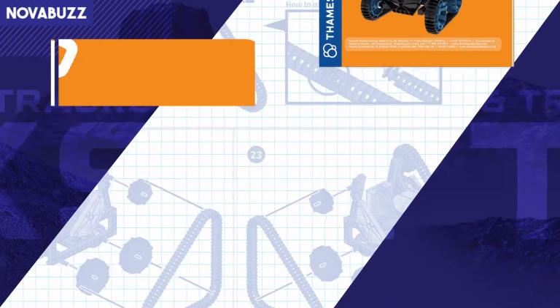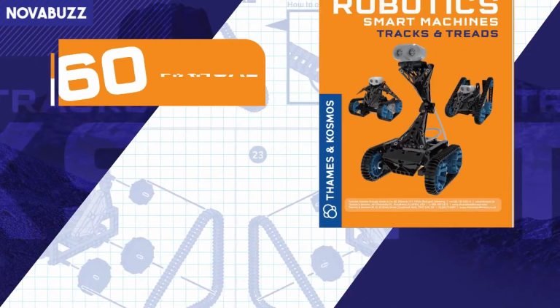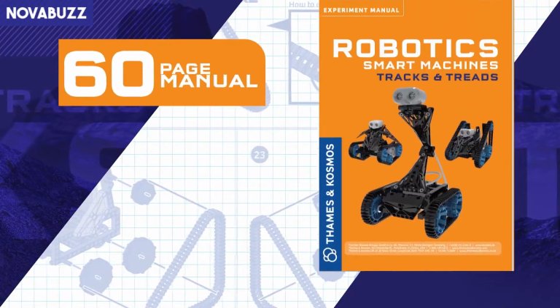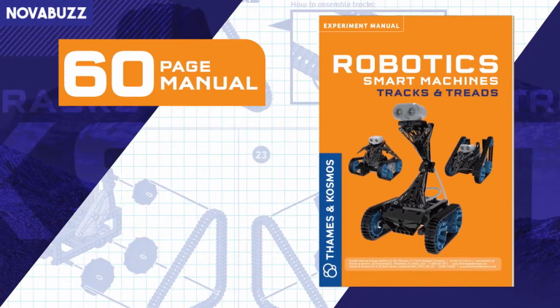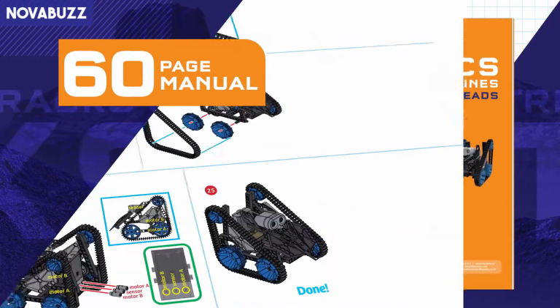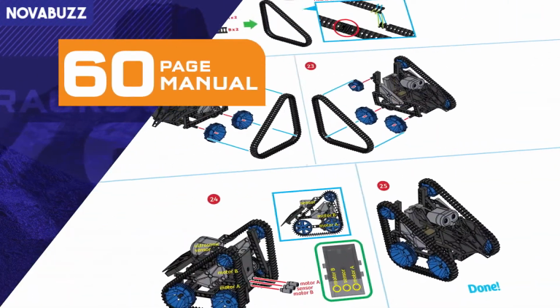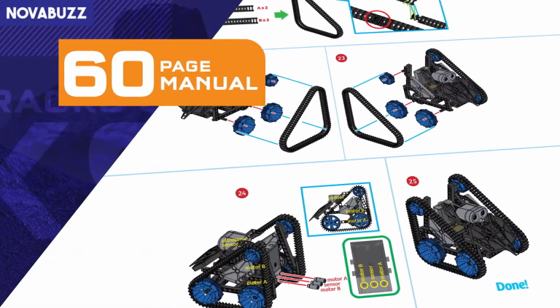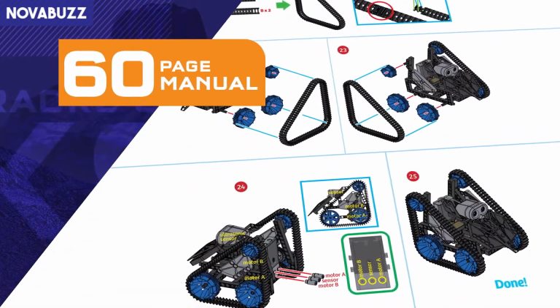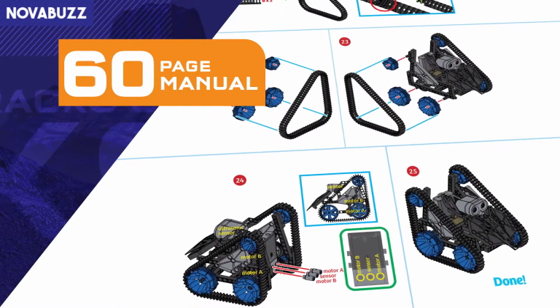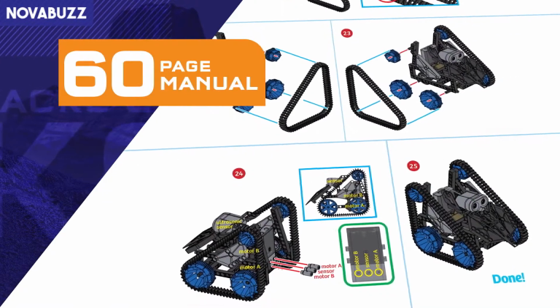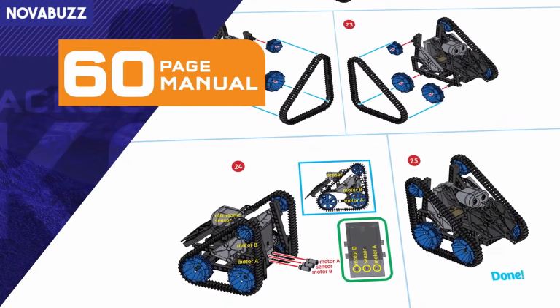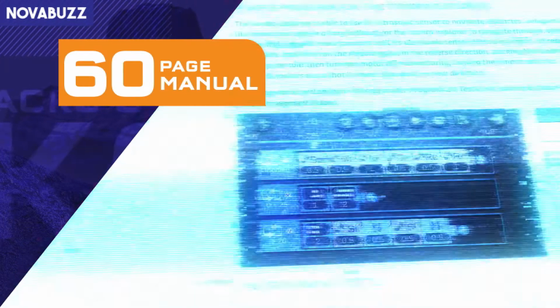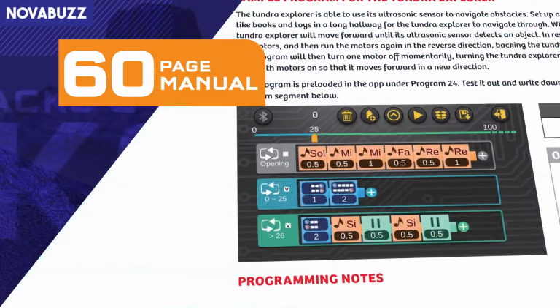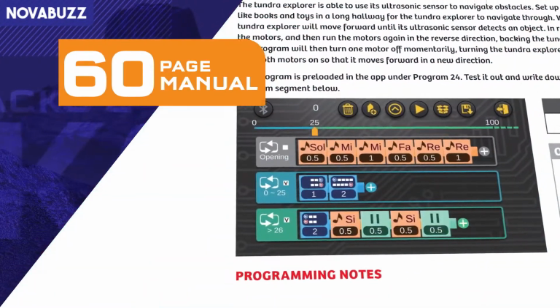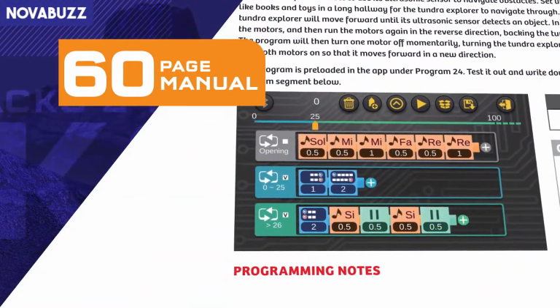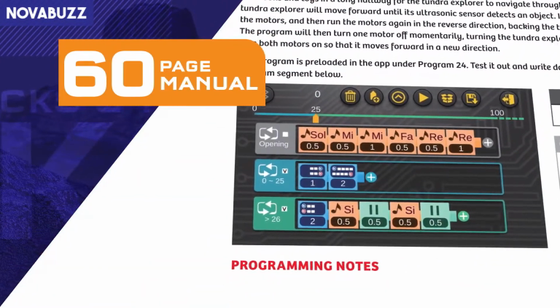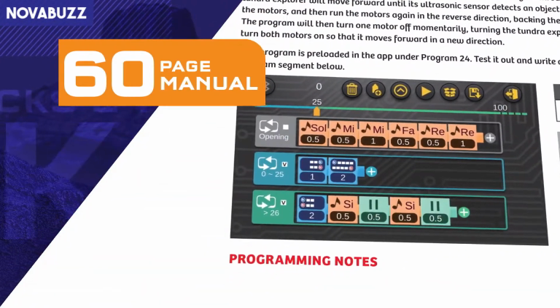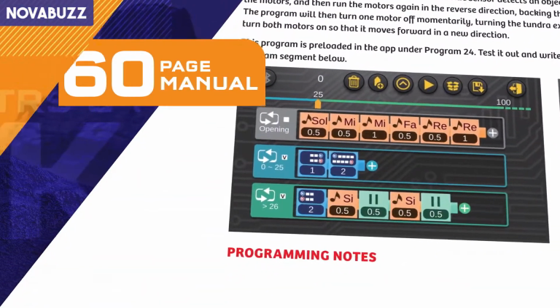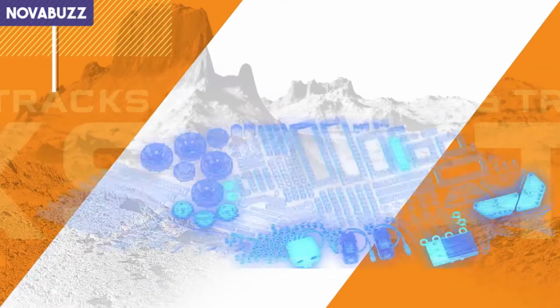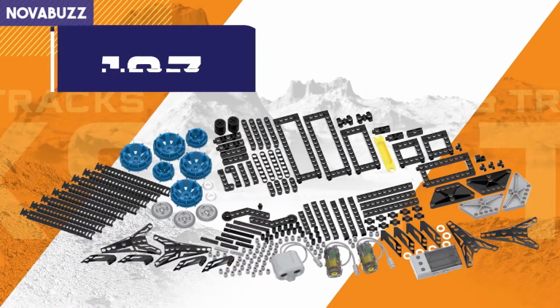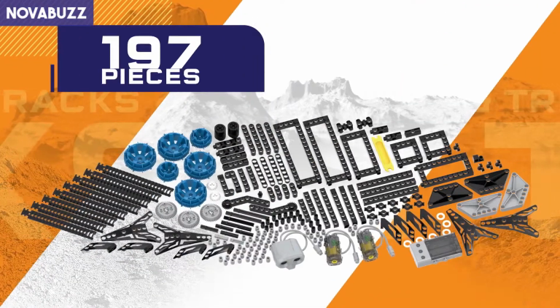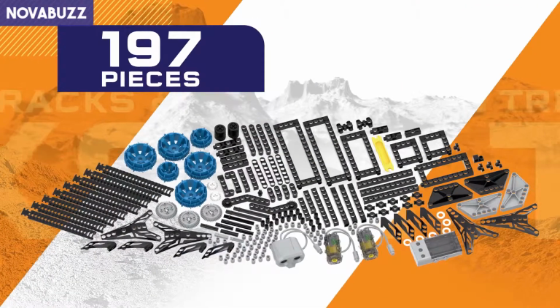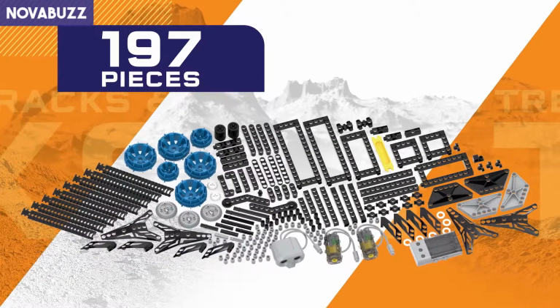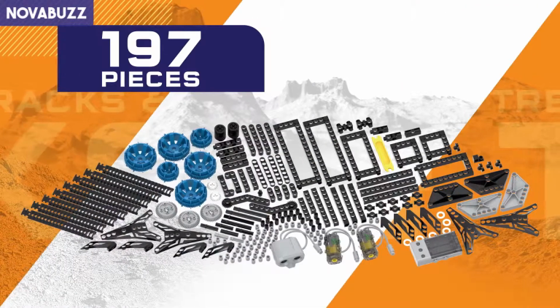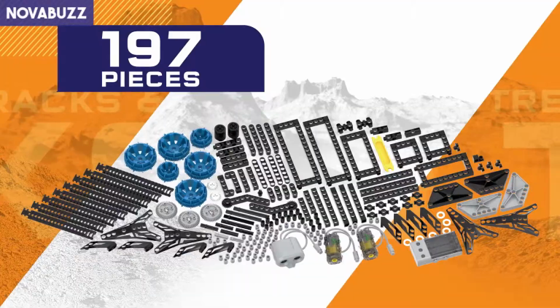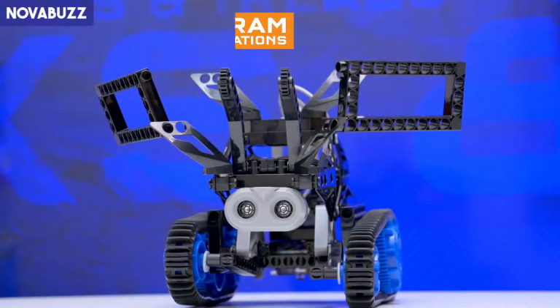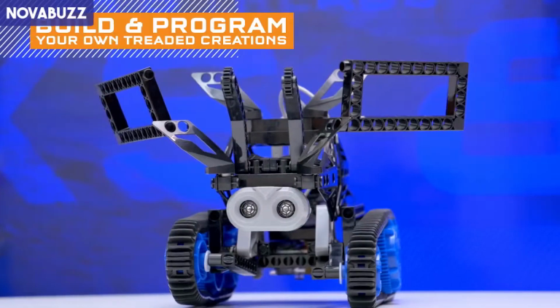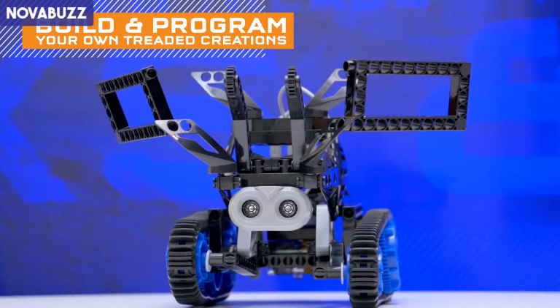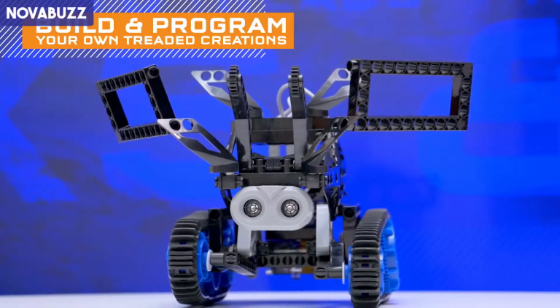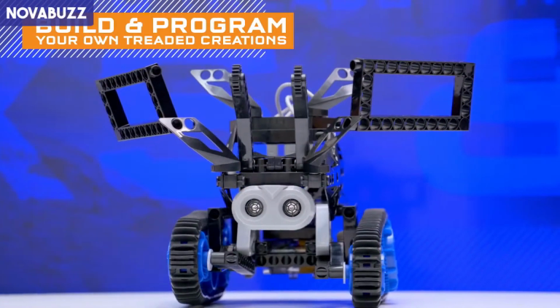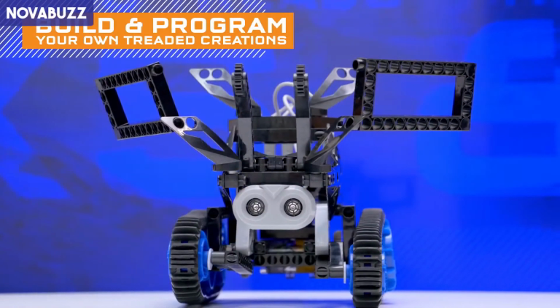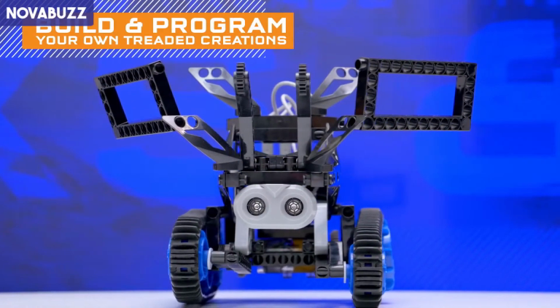A 60-page manual provides step-by-step building instructions and sample programs for your robots. And with 197 pieces, you can build and program your own treaded creations.